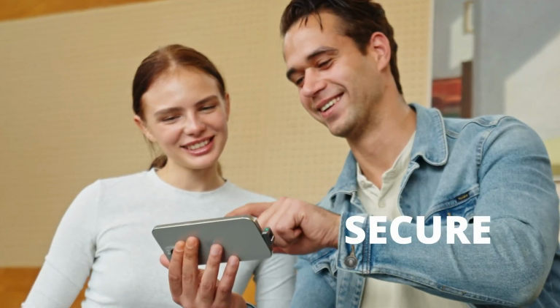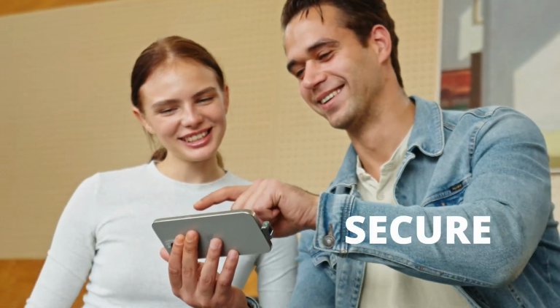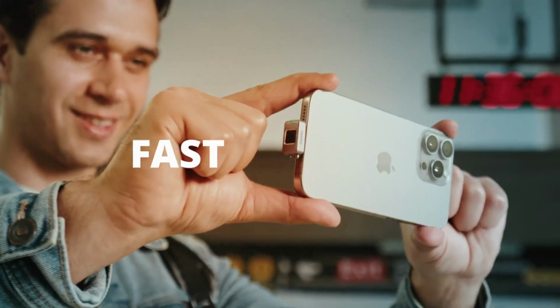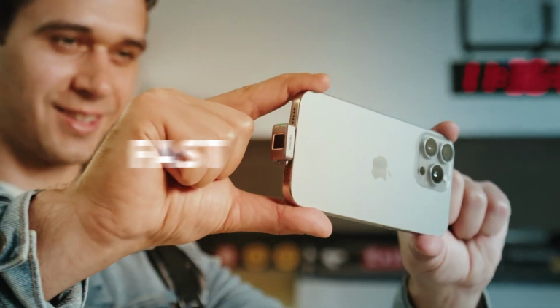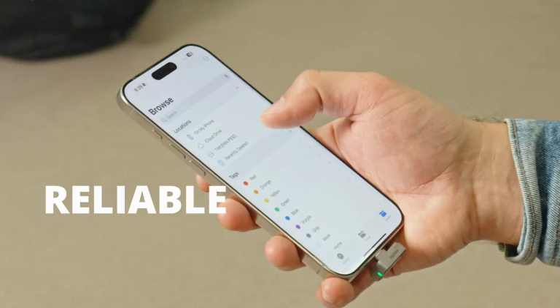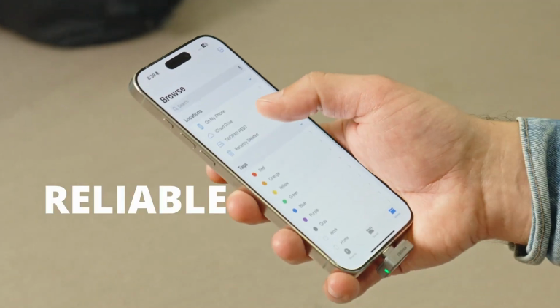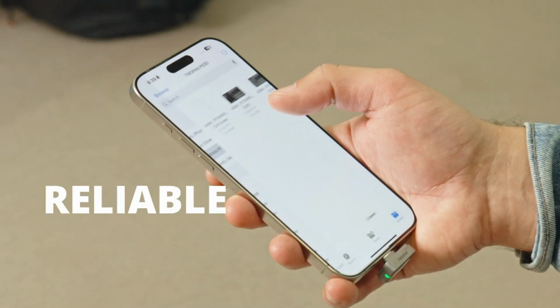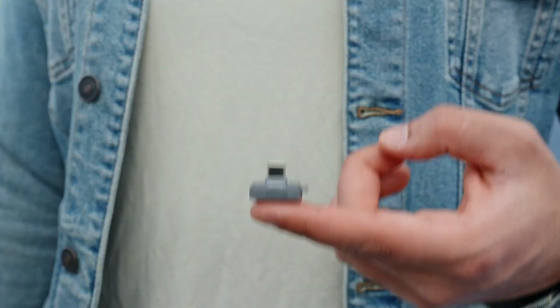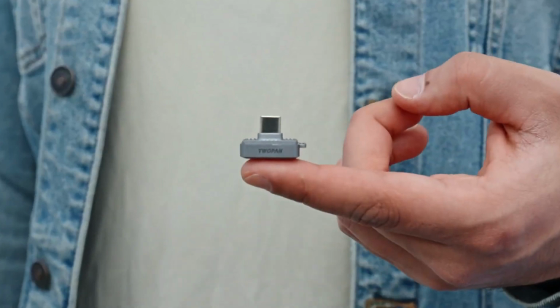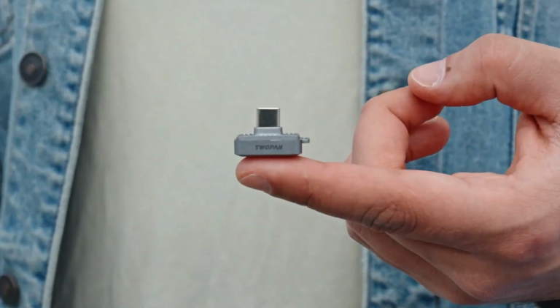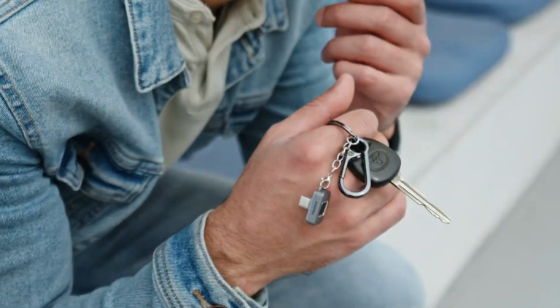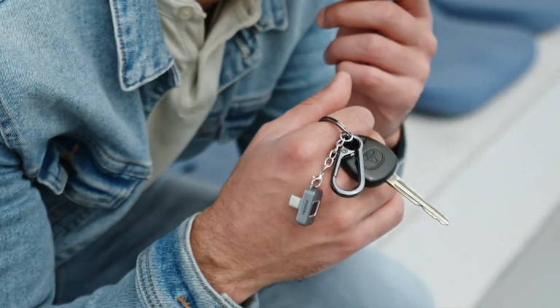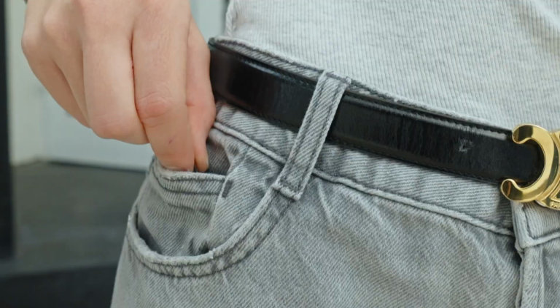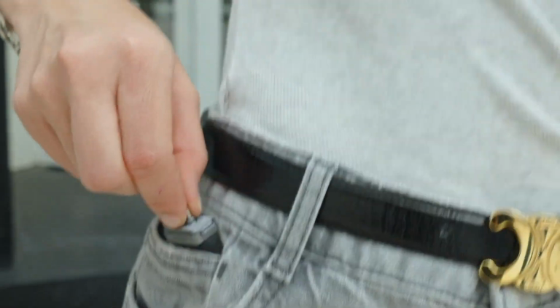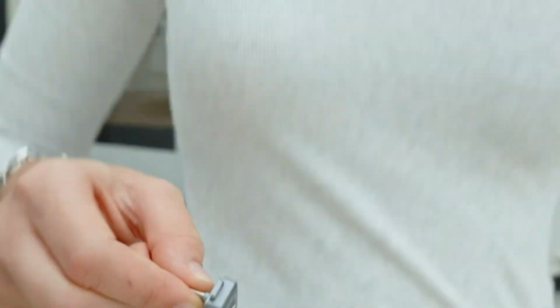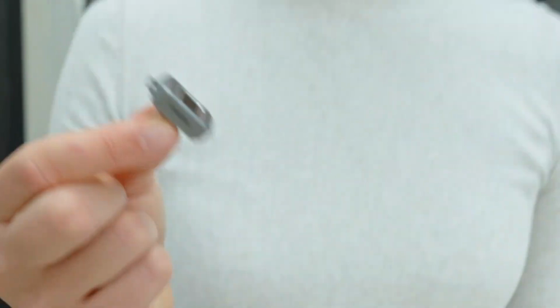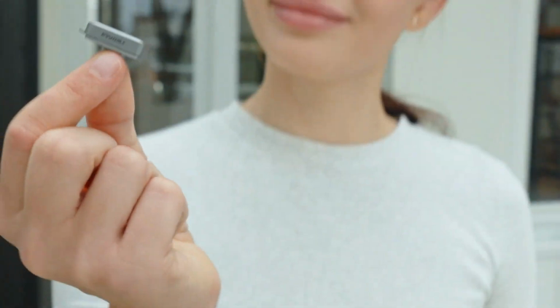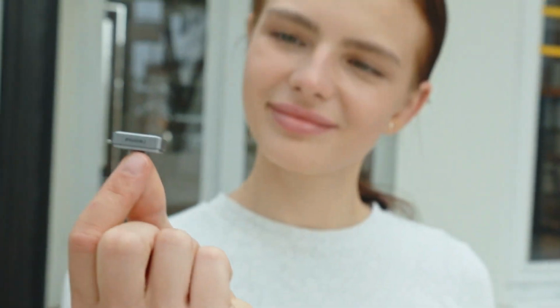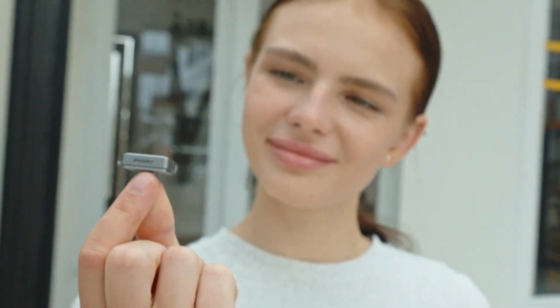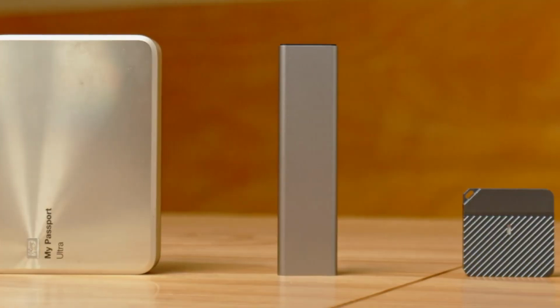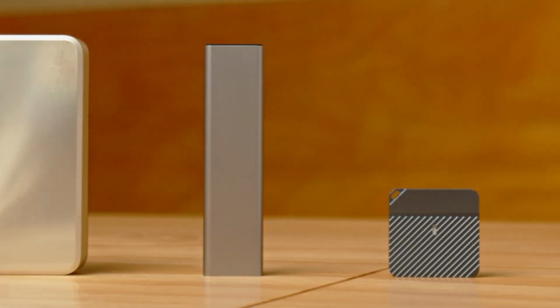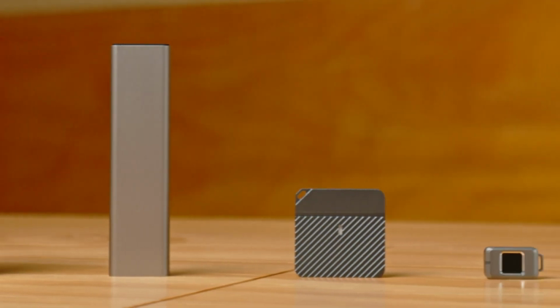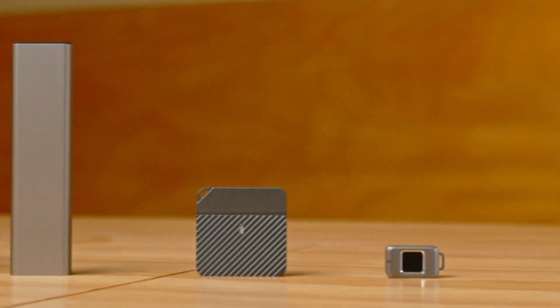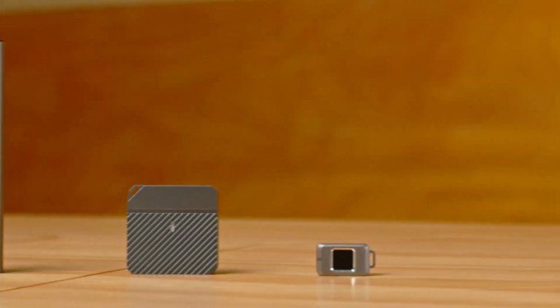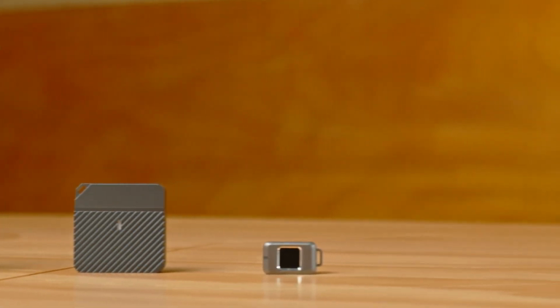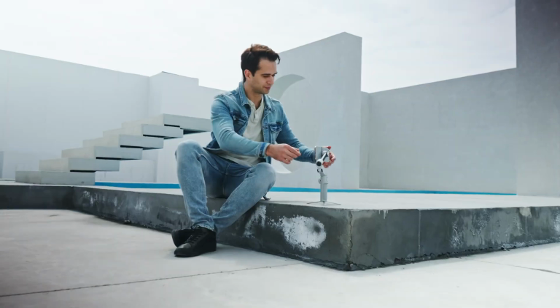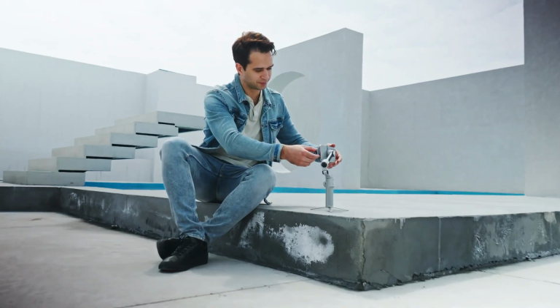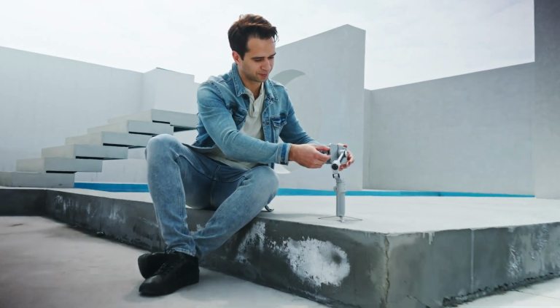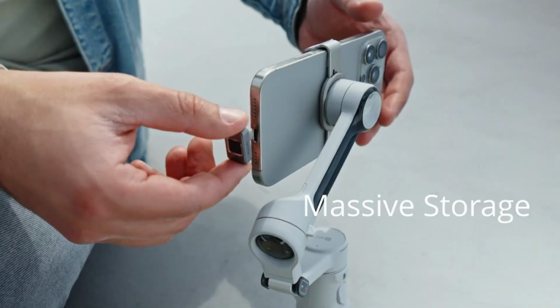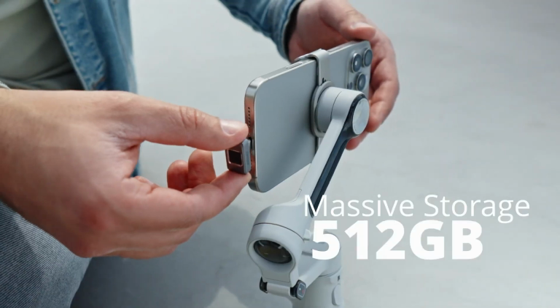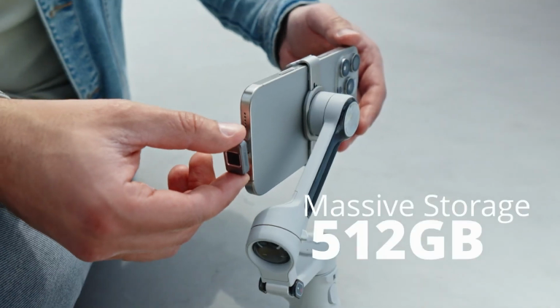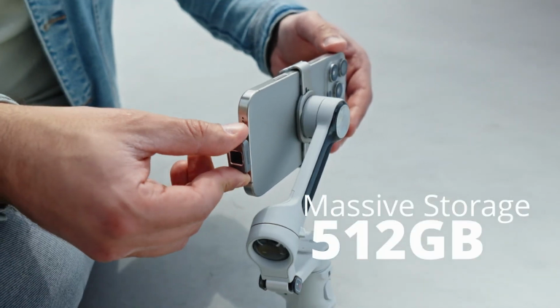Weighing only 23 grams, this featherlight drive packs a punch with pro-level performance features like a built-in LCD screen and an active cooling fan to keep temps in check during heavy tasks.